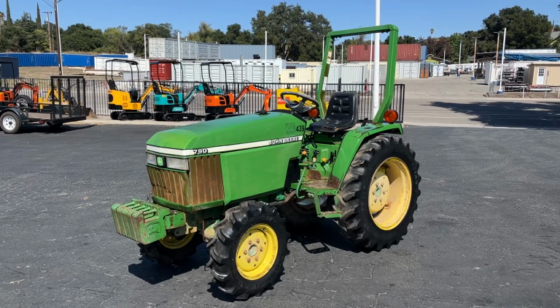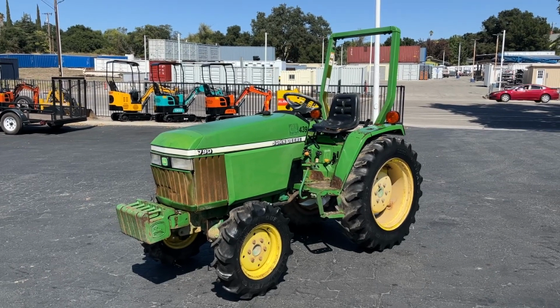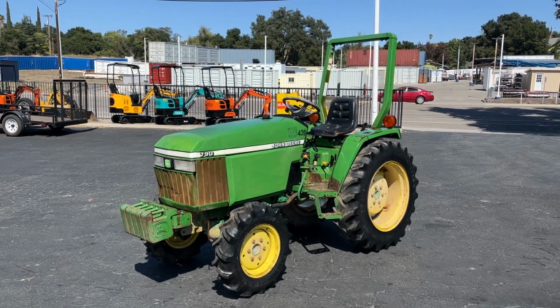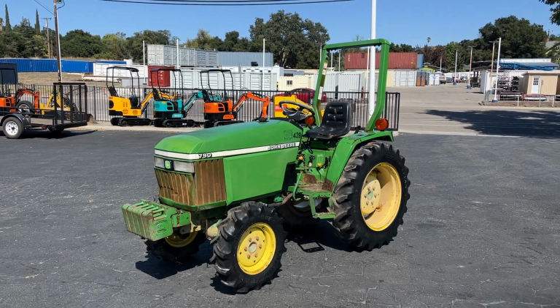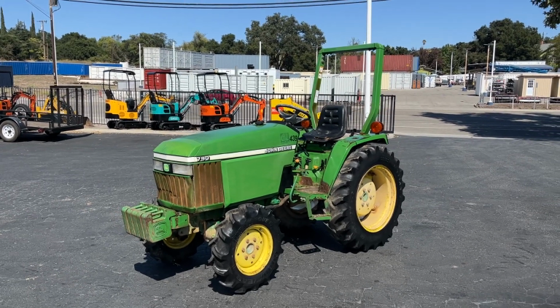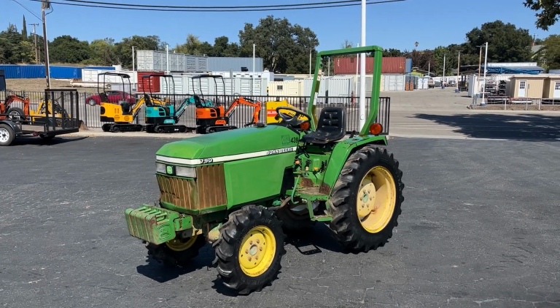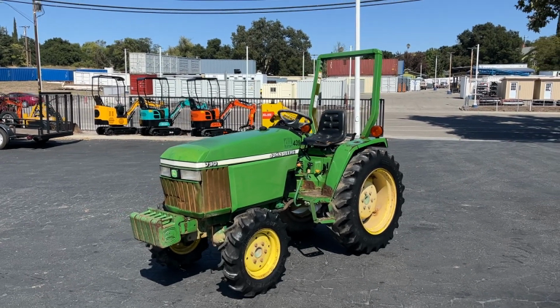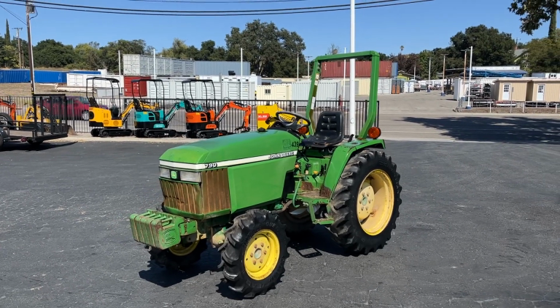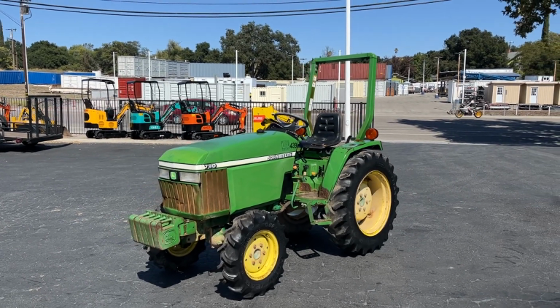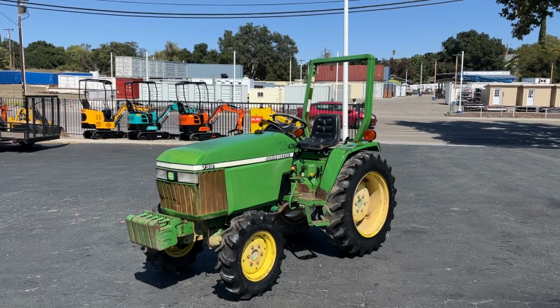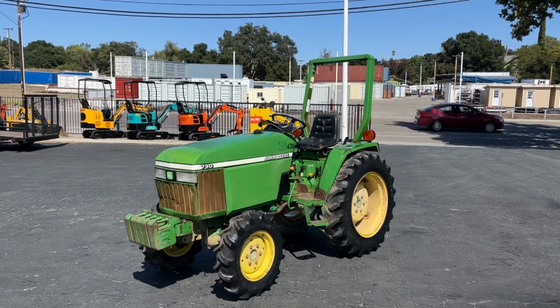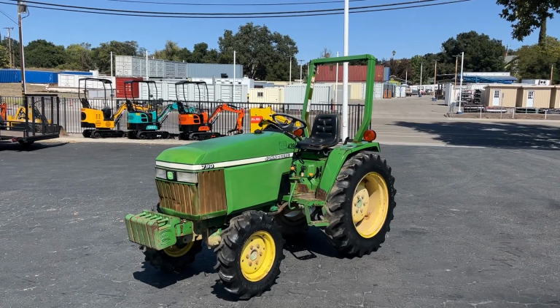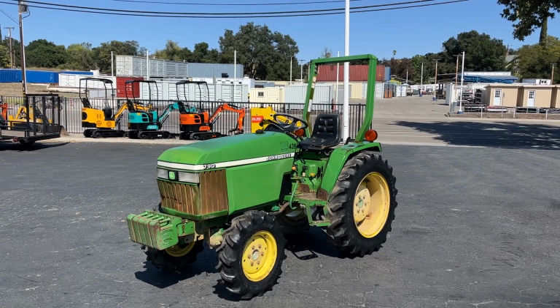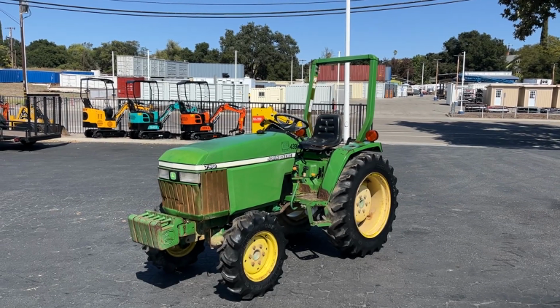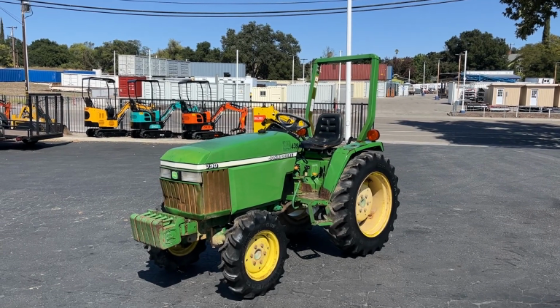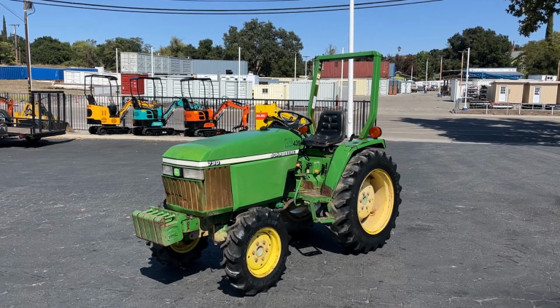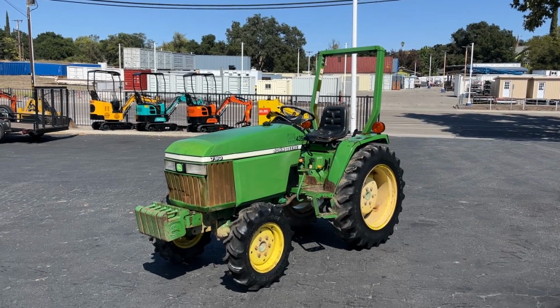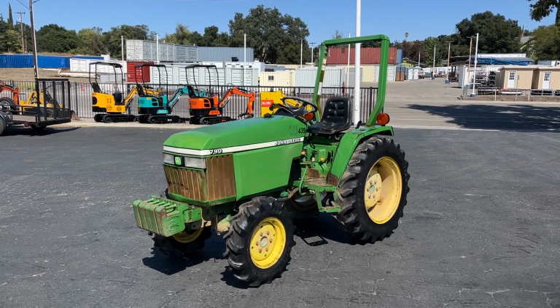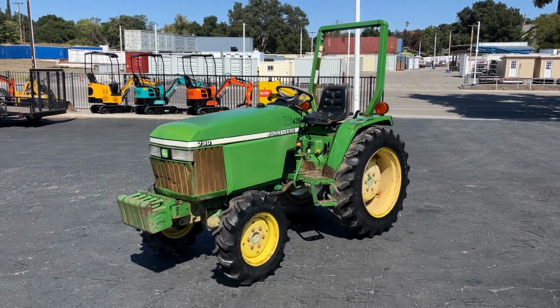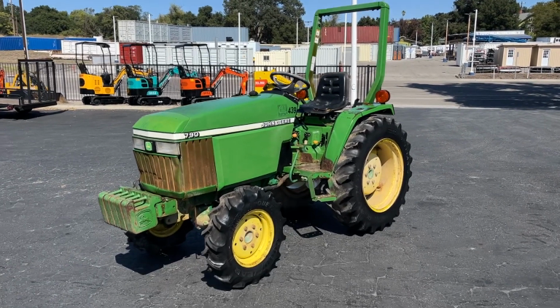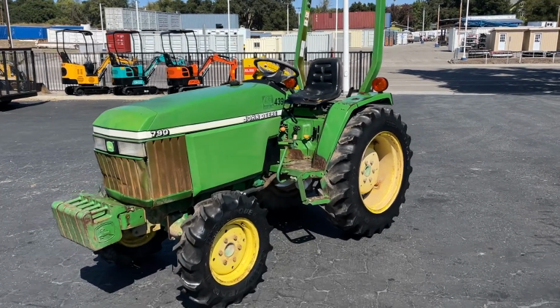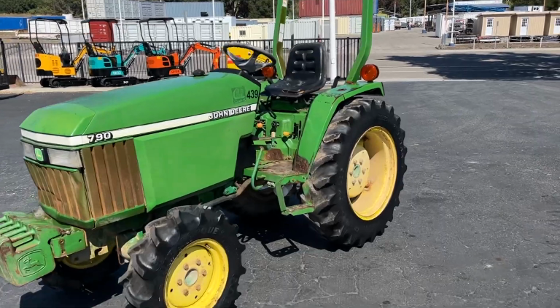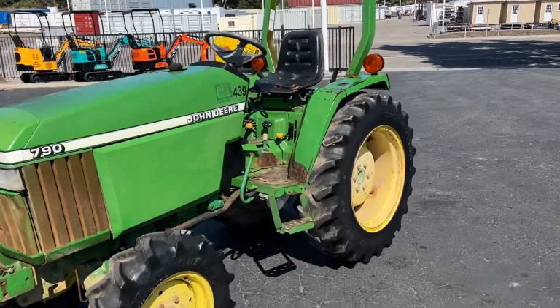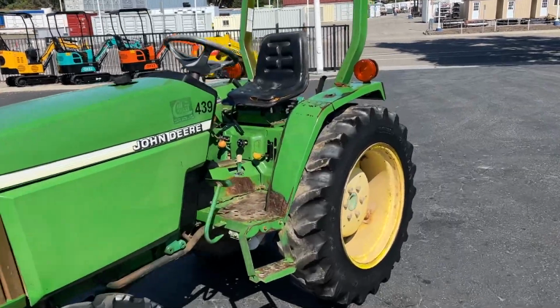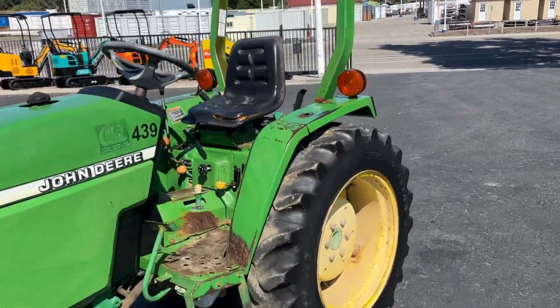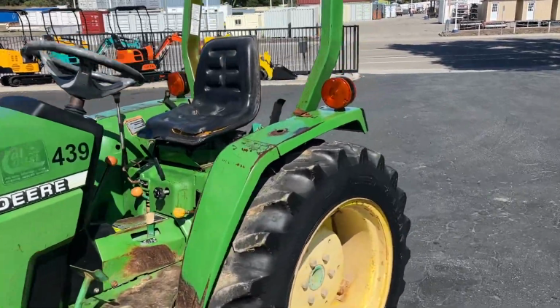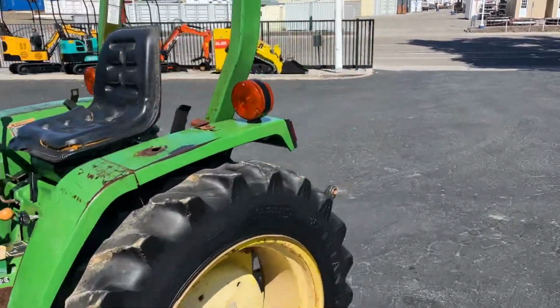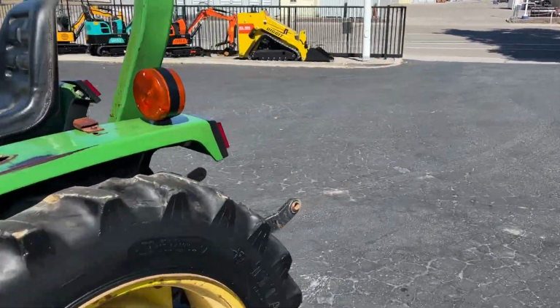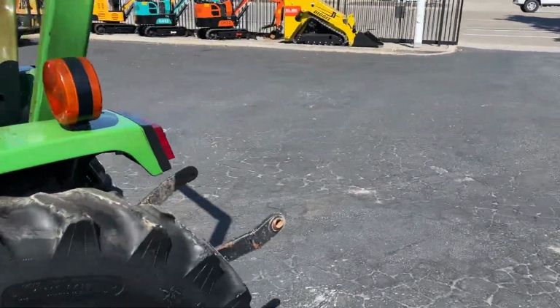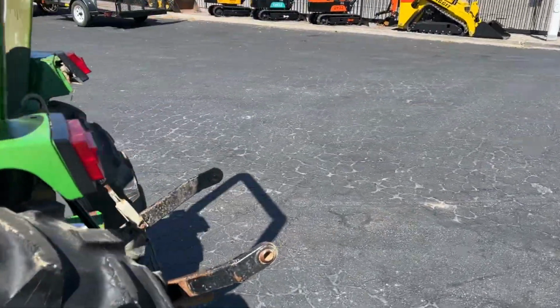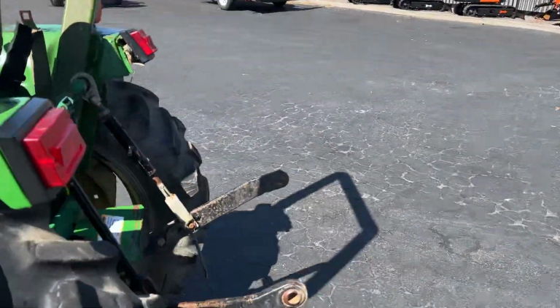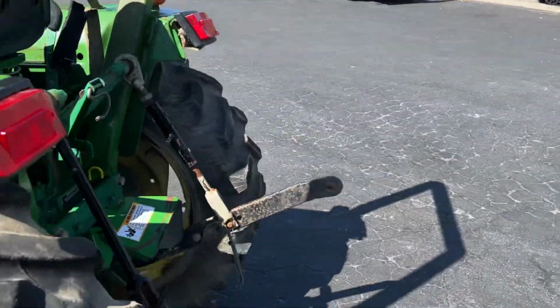Here's a picture of the John Deere 790, four-wheel drive, tires in great shape. I'm going to run it for you first, then shut her down. The PTO and three-point hitch both work — I just tried them.